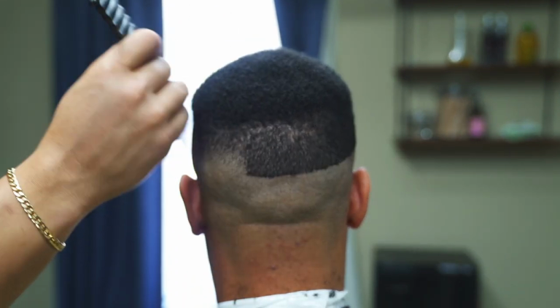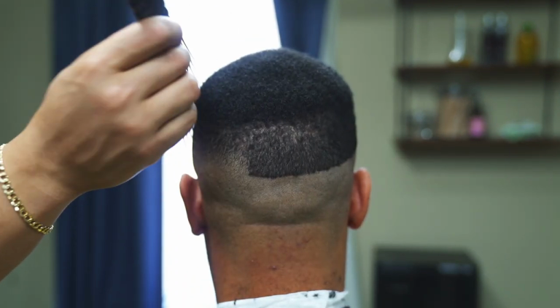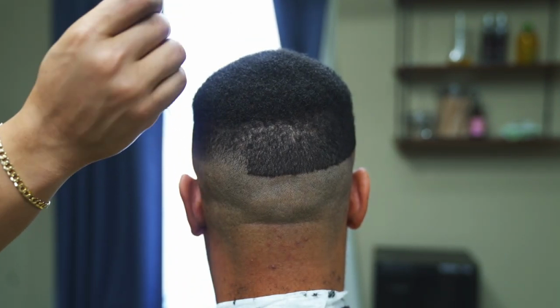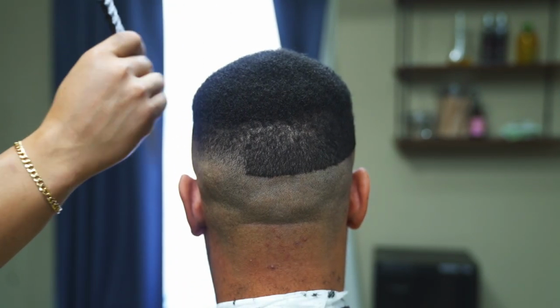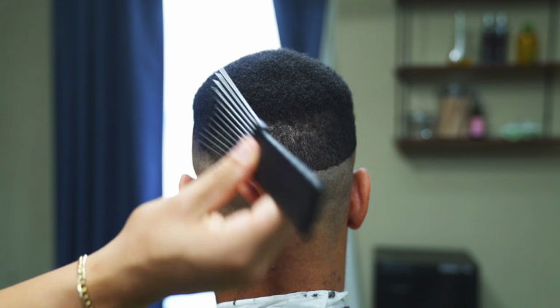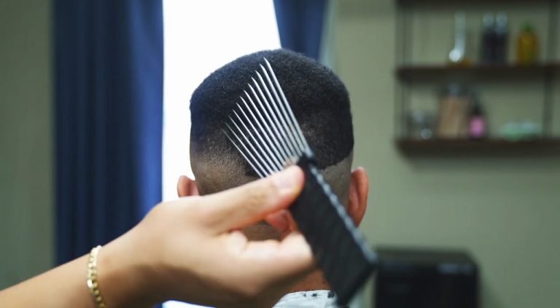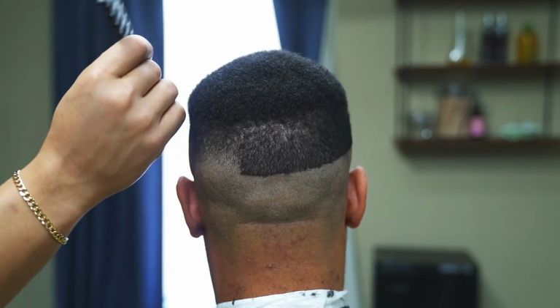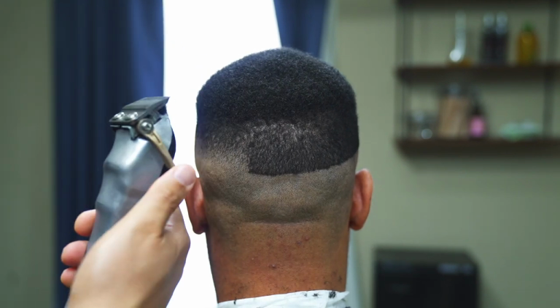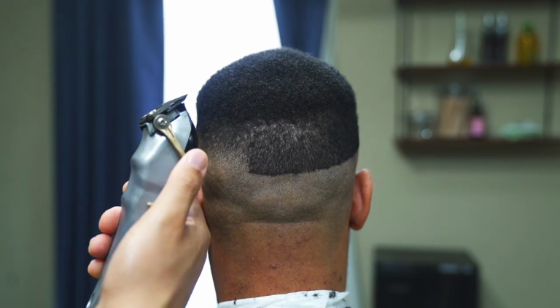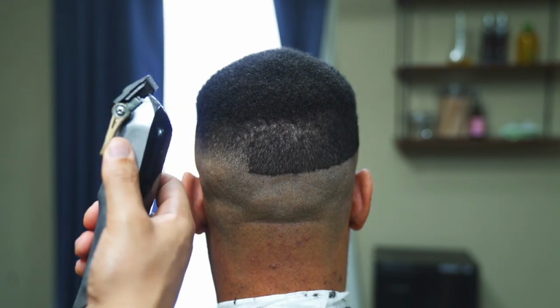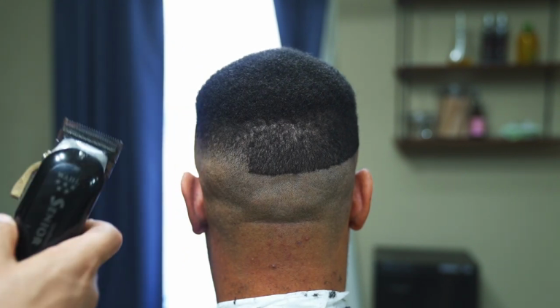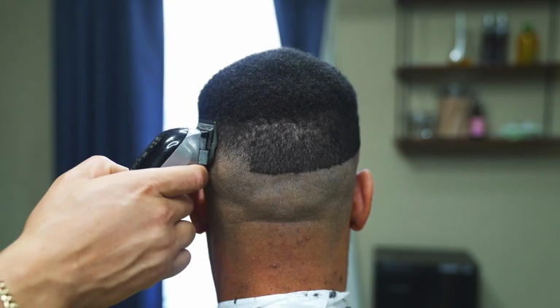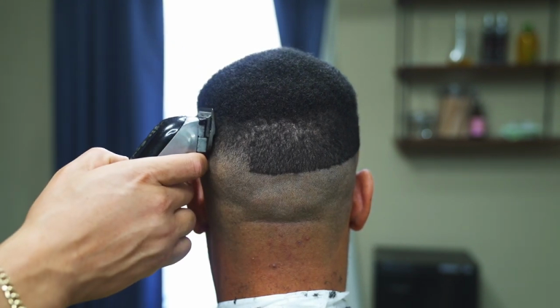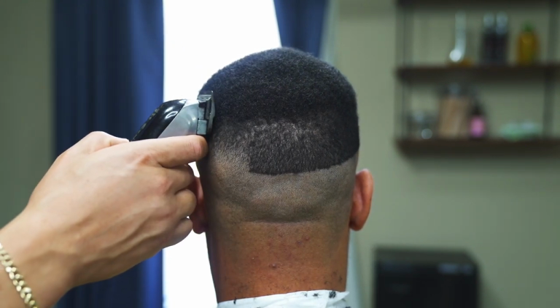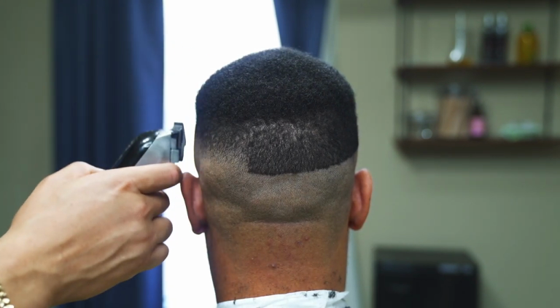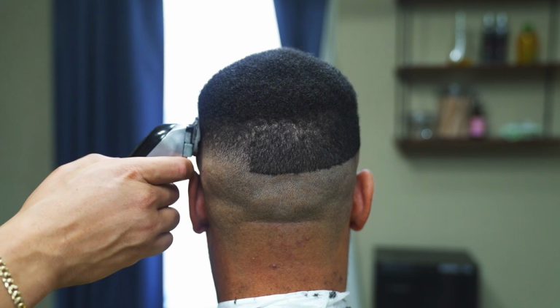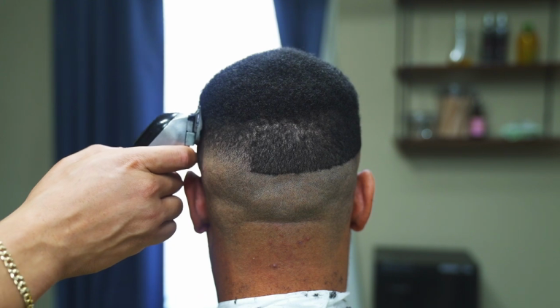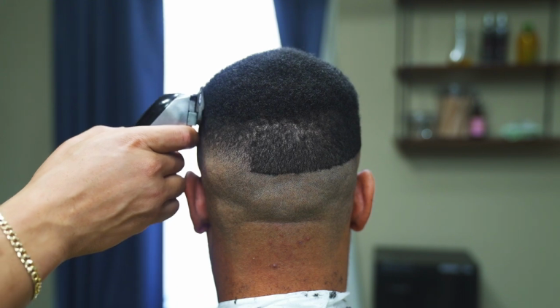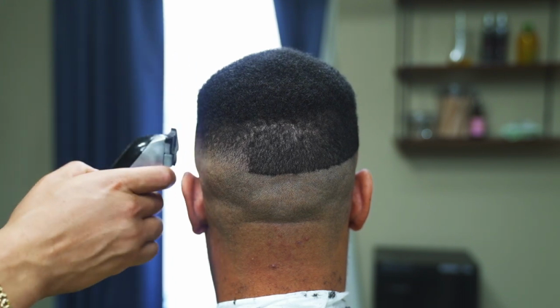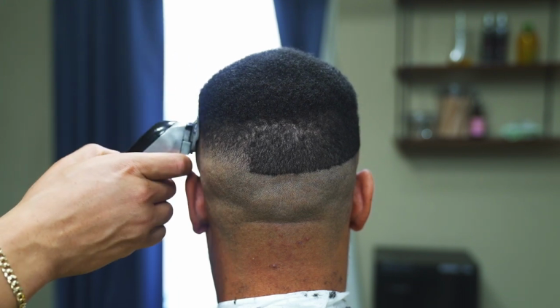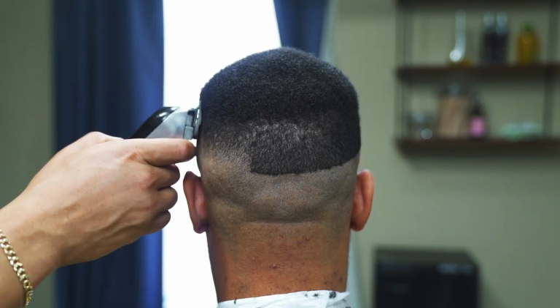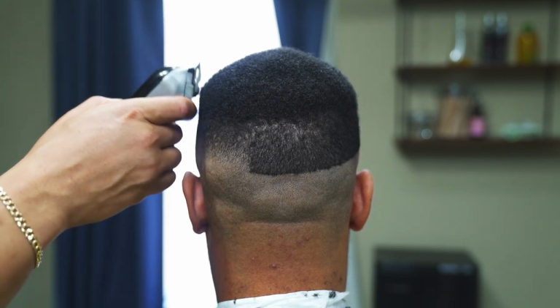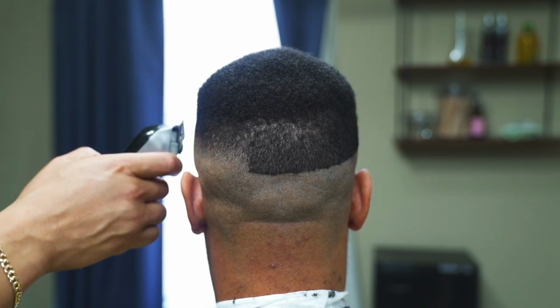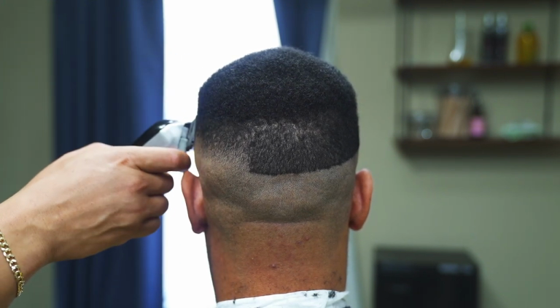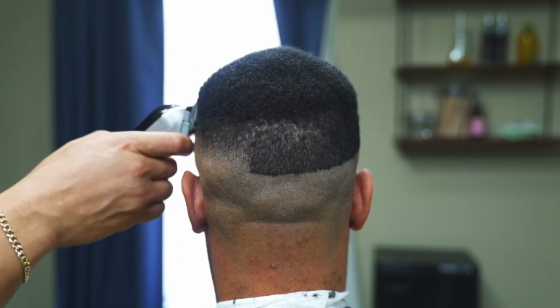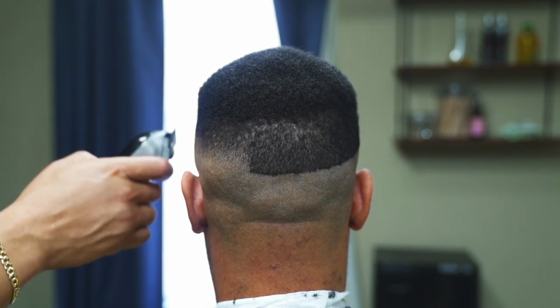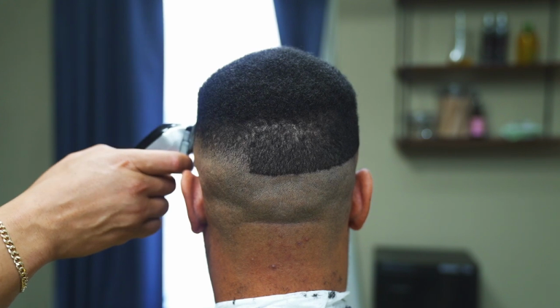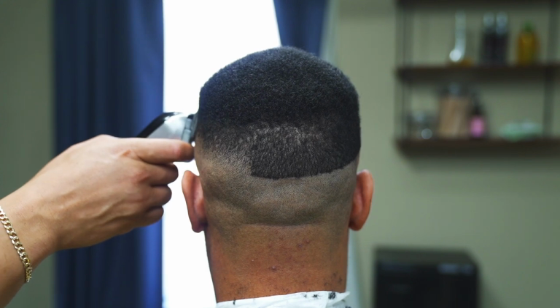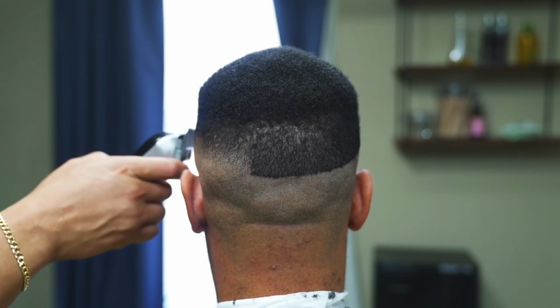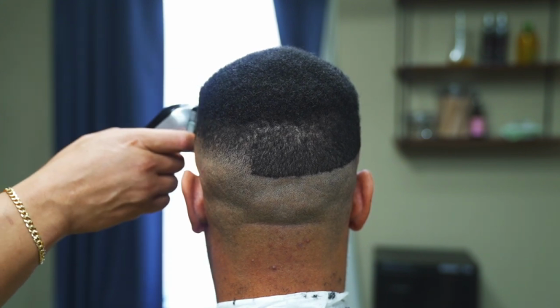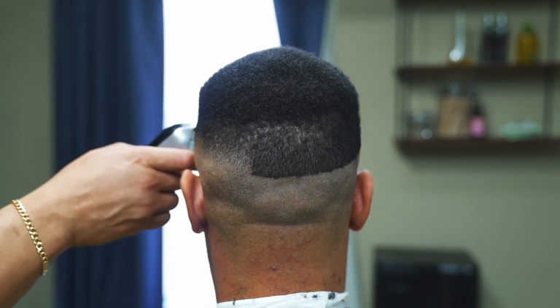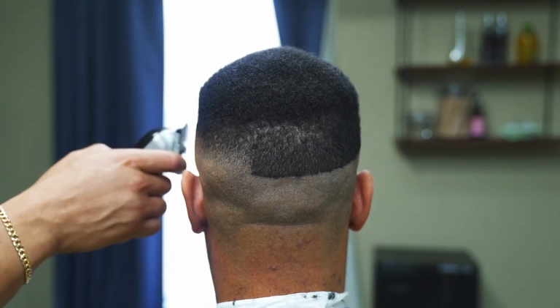Since his length on top is going from brush length and he's growing it out and wants to start a flat top, I'm only going to shape the sides — I want the top to grow a little bit more. What I'm doing is shaping the profile to how I want his hair to grow.